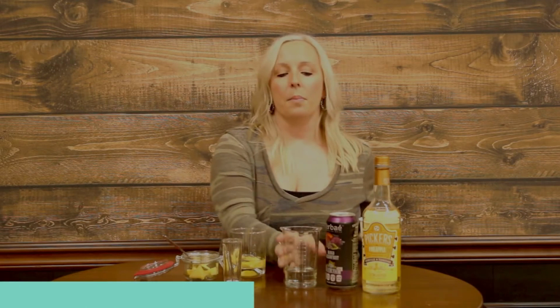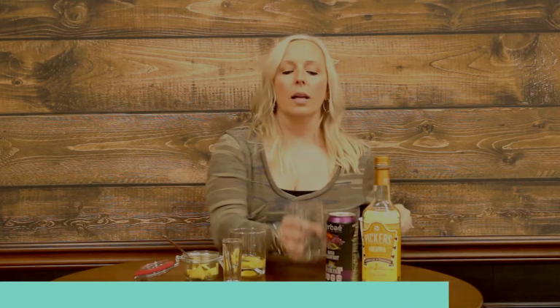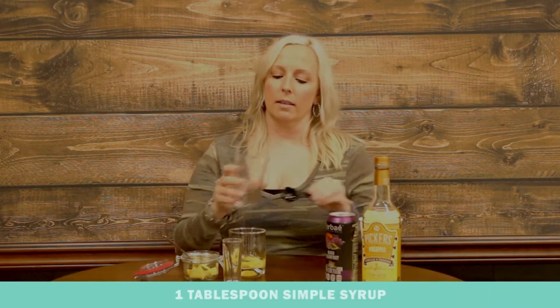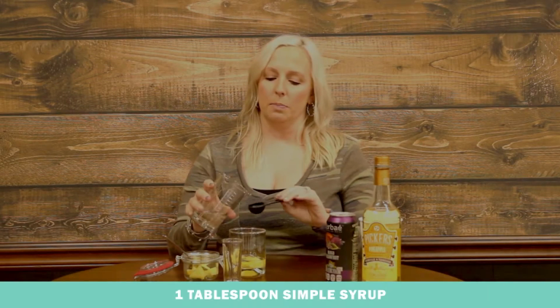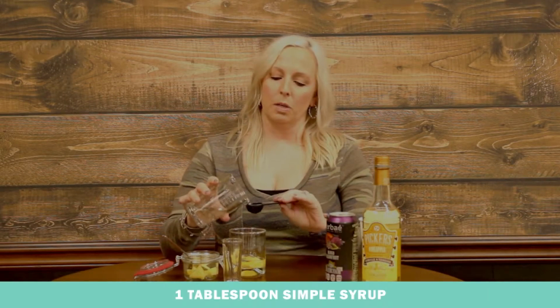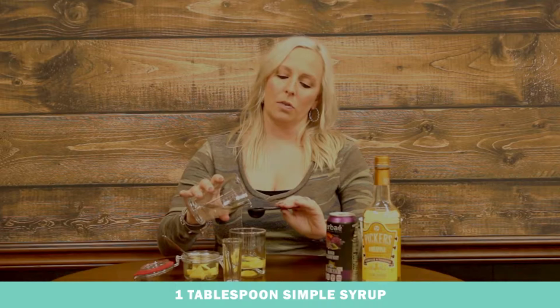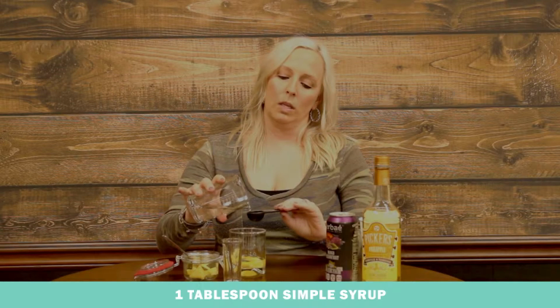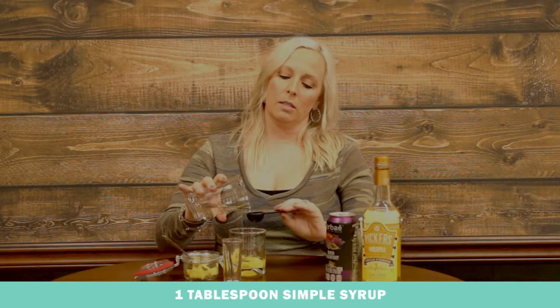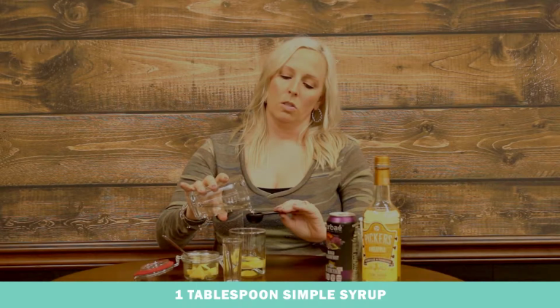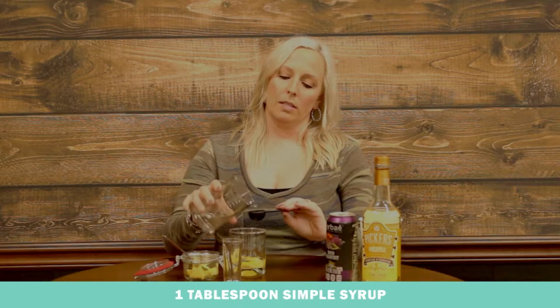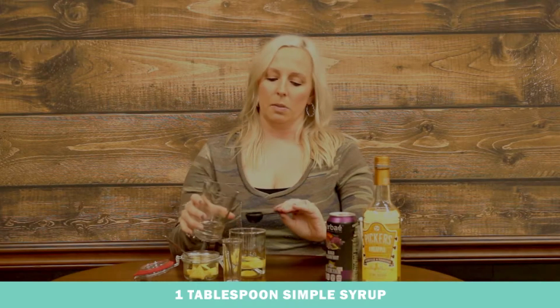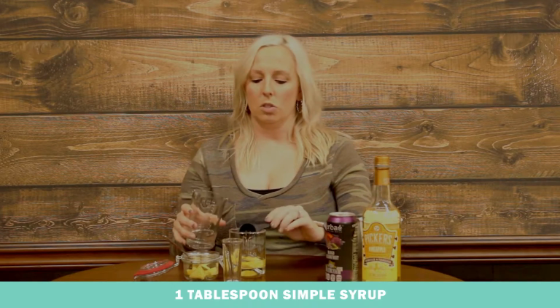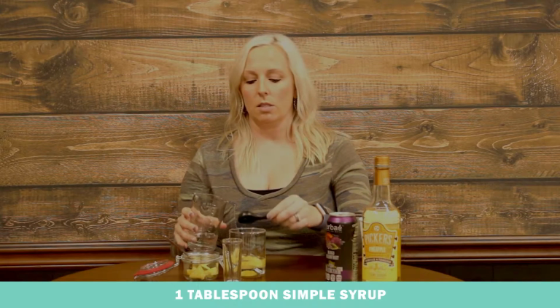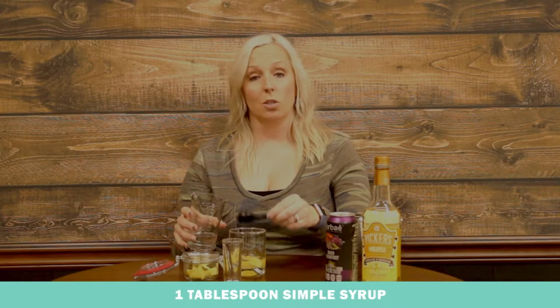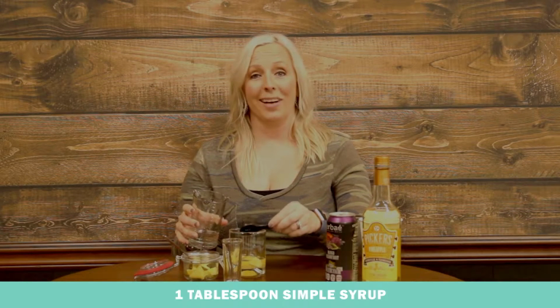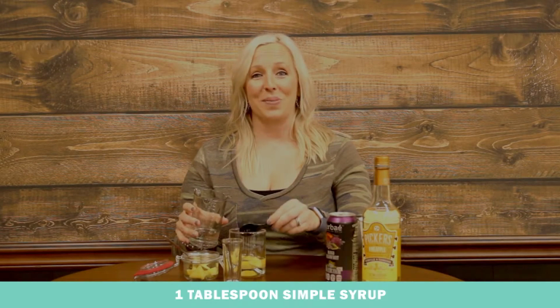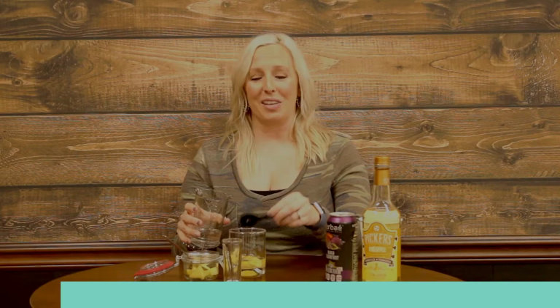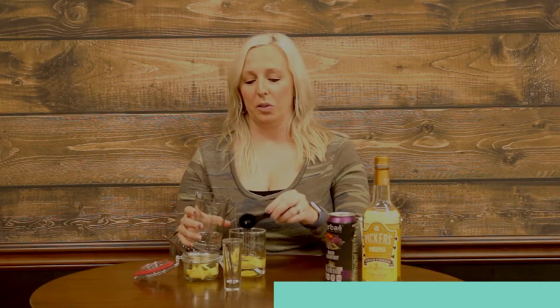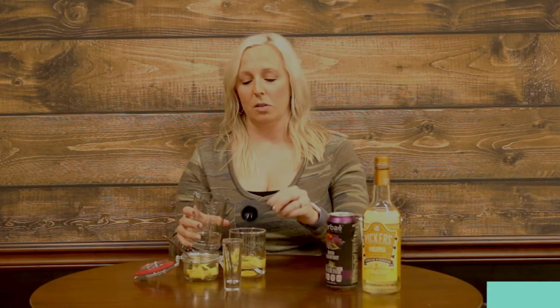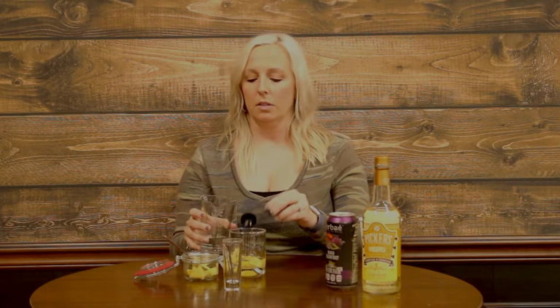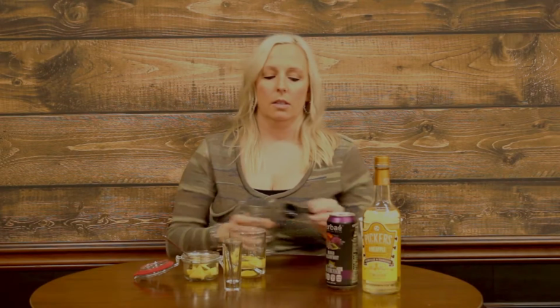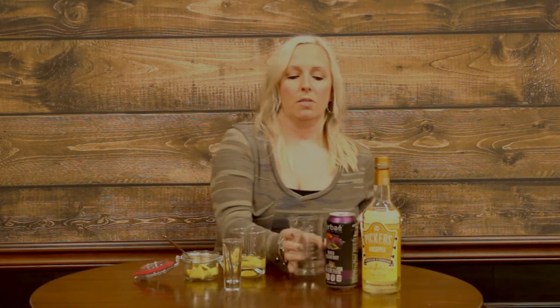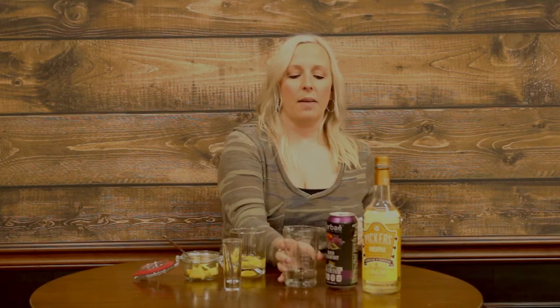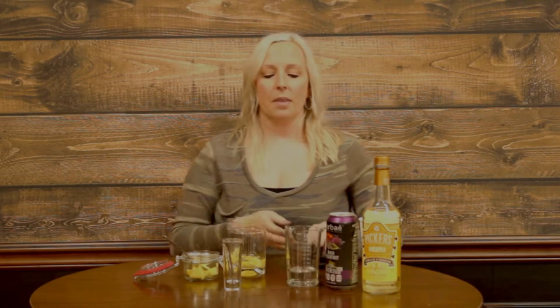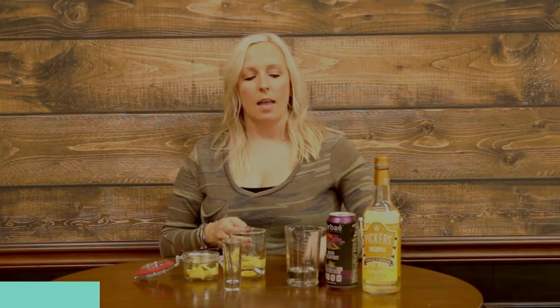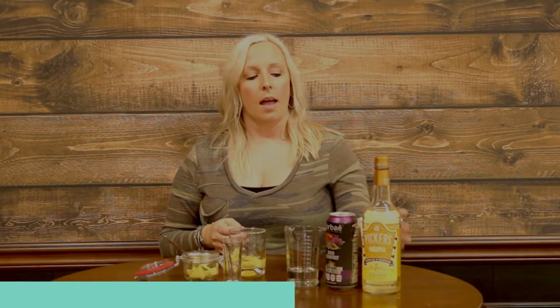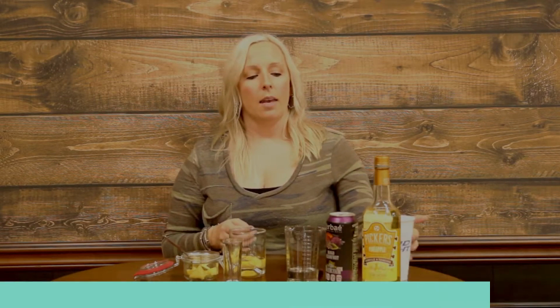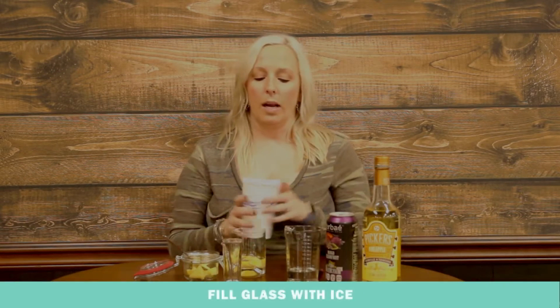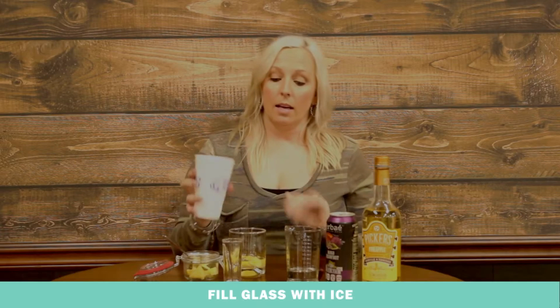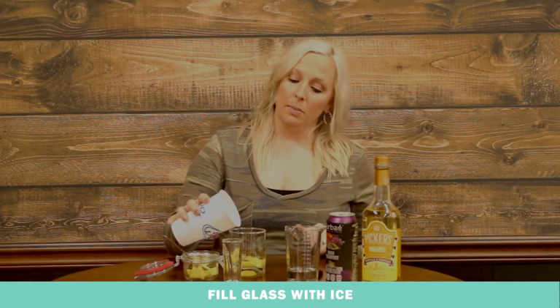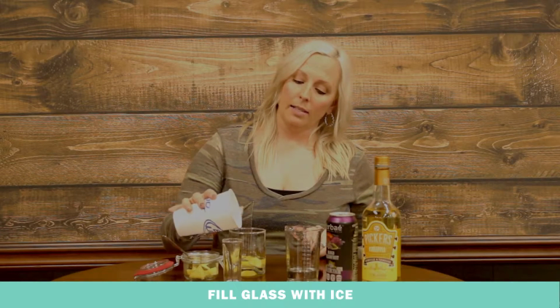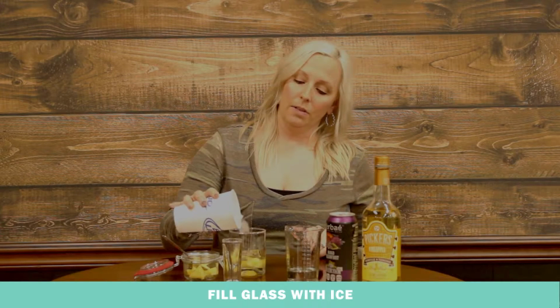Then we are going to add a little bit of simple syrup just for the sweetness. Simple syrup is just sugar and water that you have boiled on the stove. Then we are going to add a little bit of ice over it.